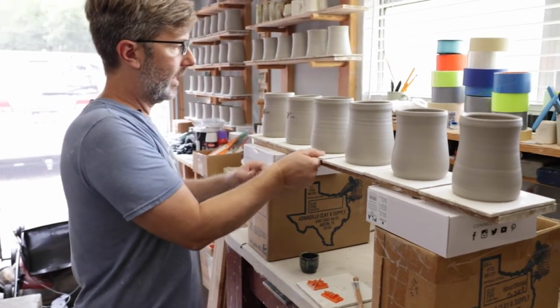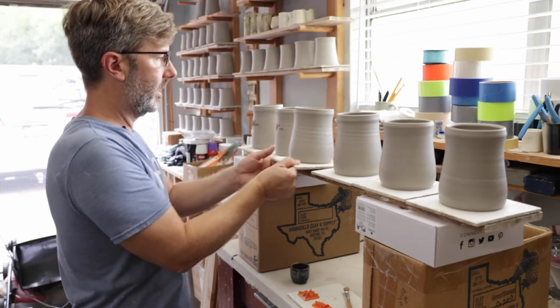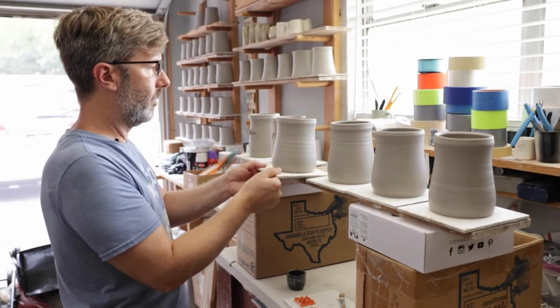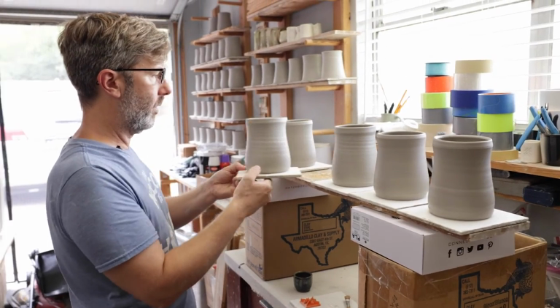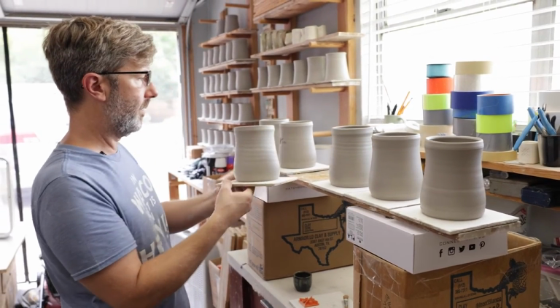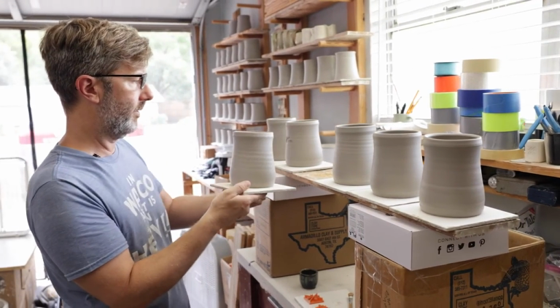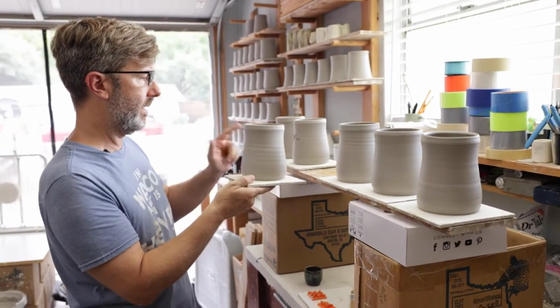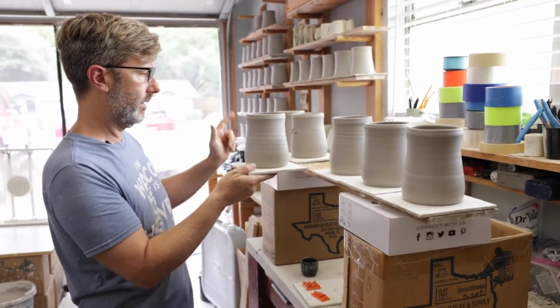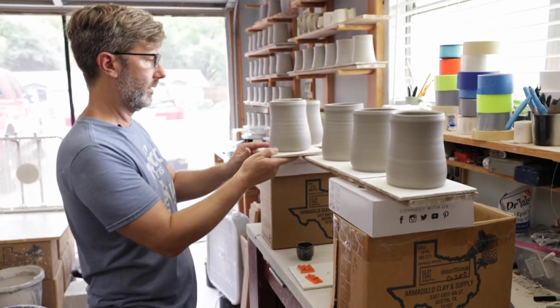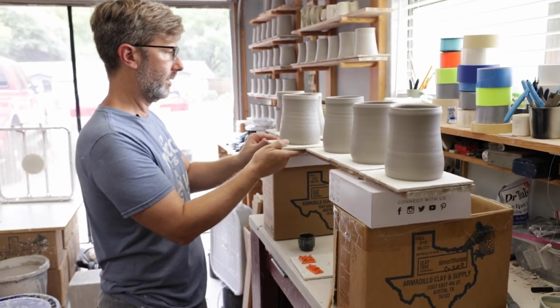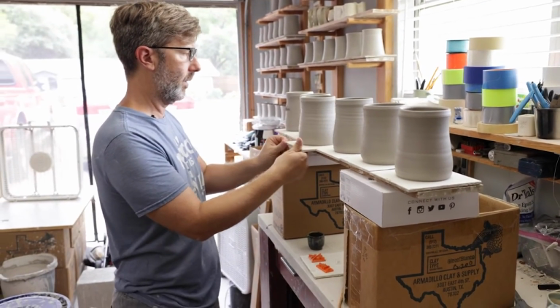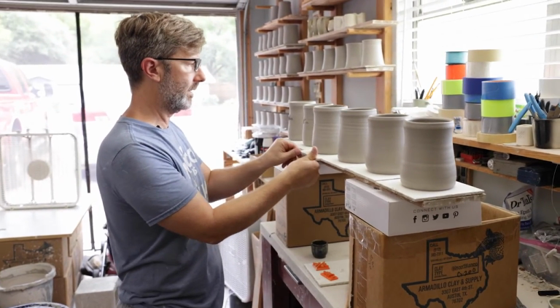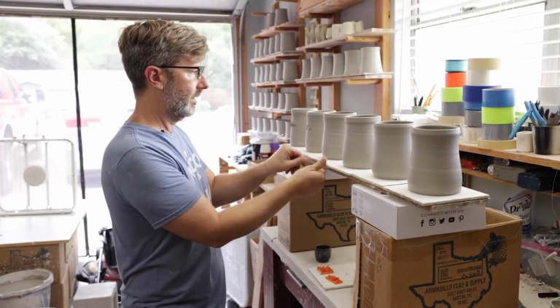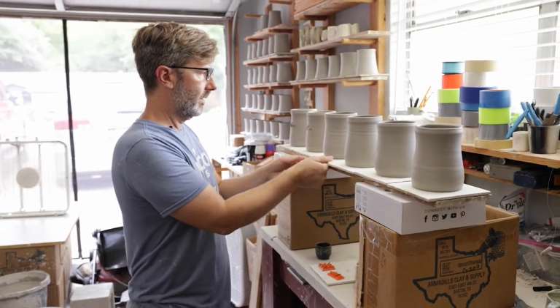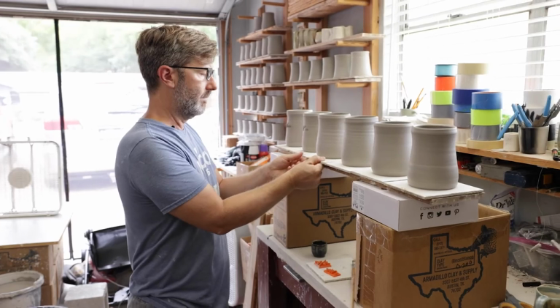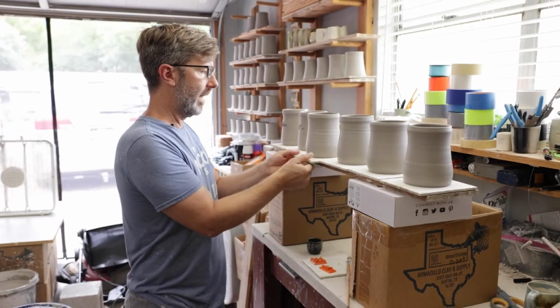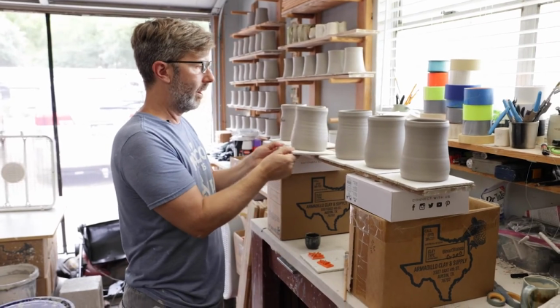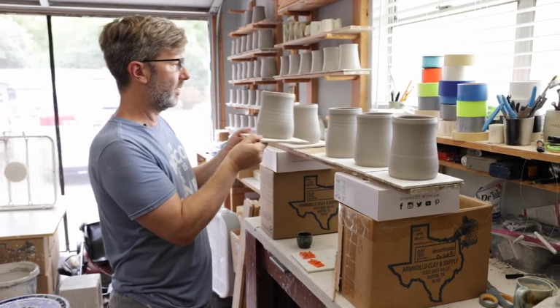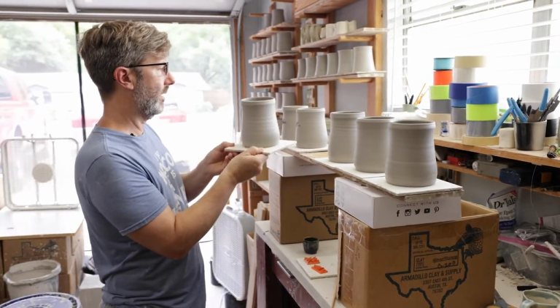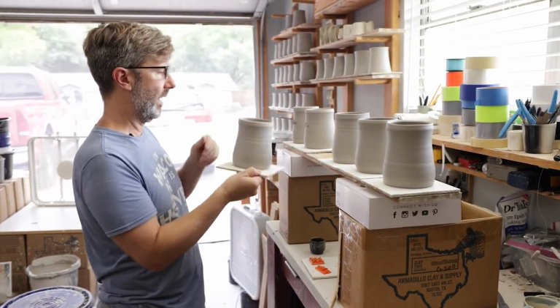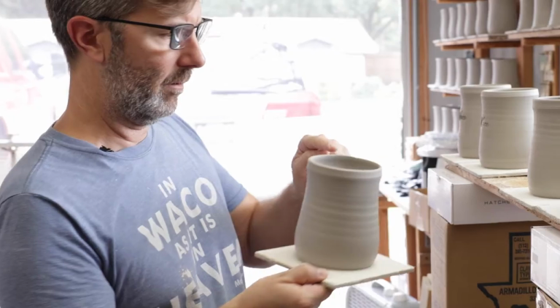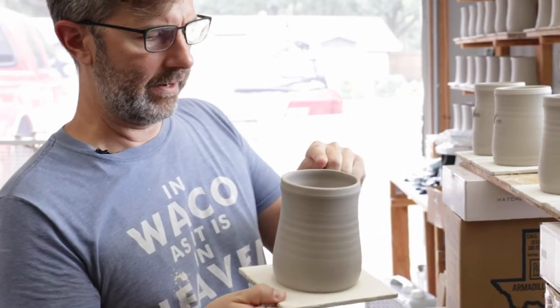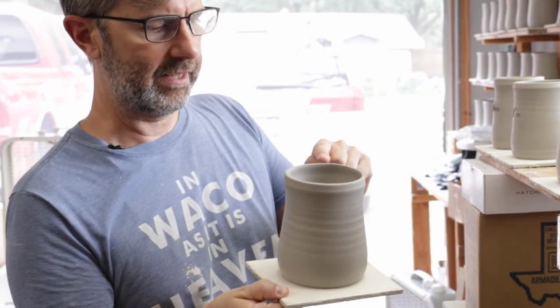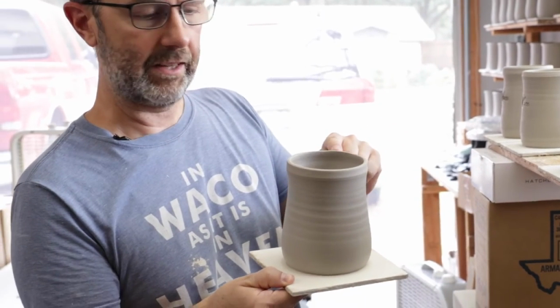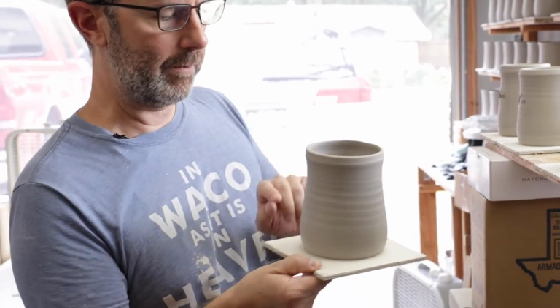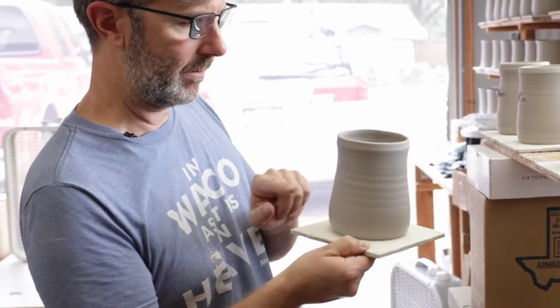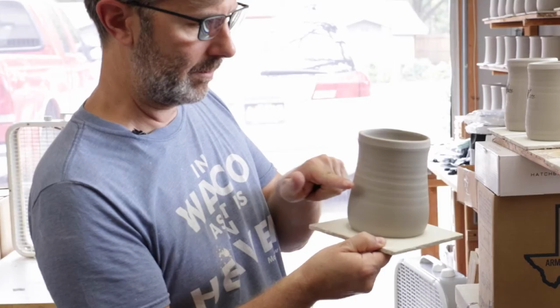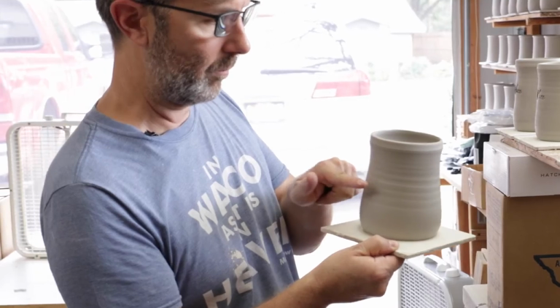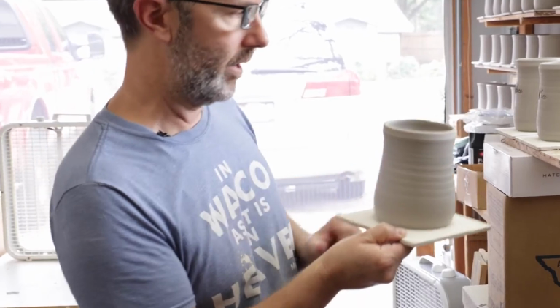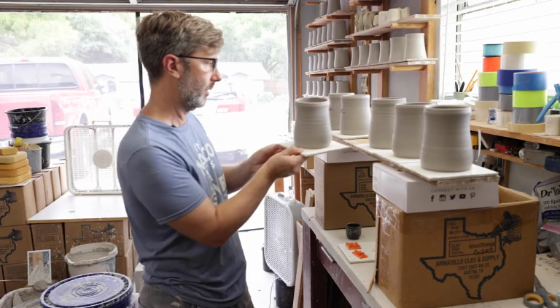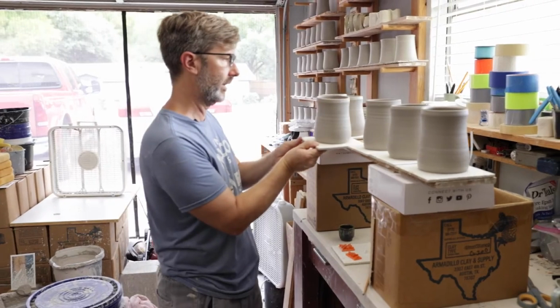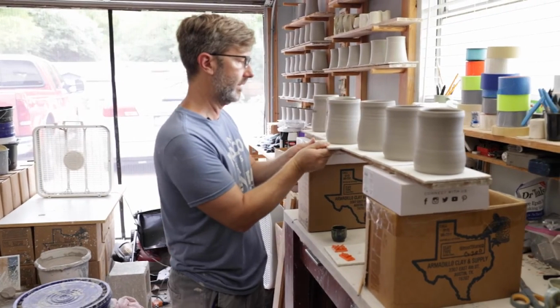I like to orient where I want the handle to be so I'm not stamping on that. I have a little bit of an inconsistency in the lip here, so I want the stamp to be somewhere over here. I'm going to orient it like this.